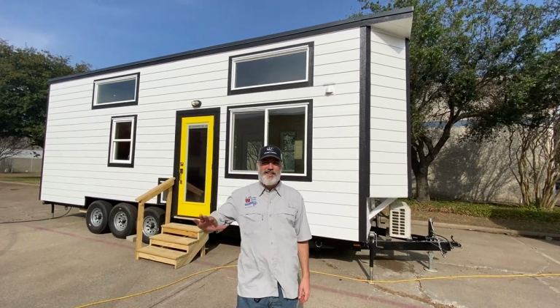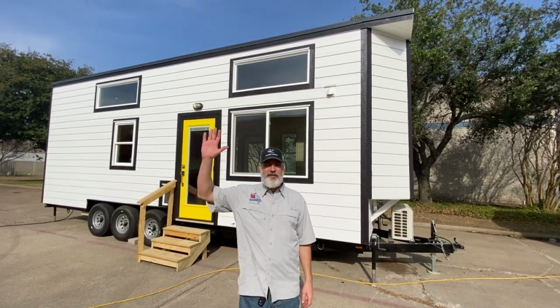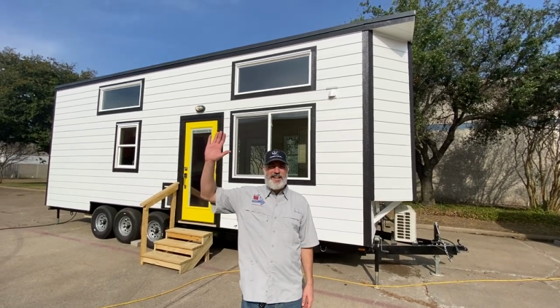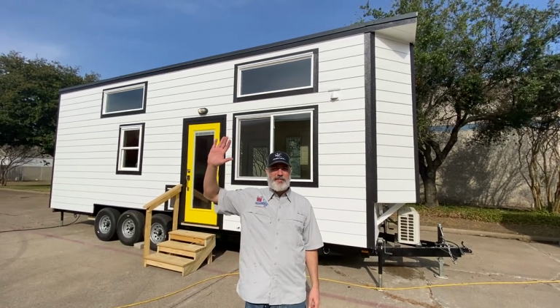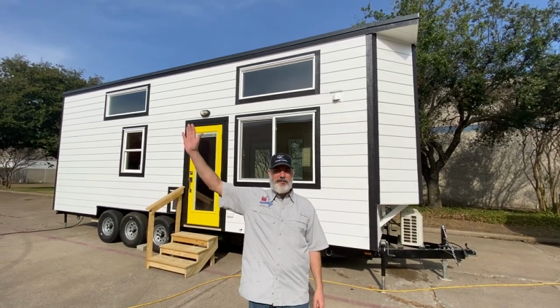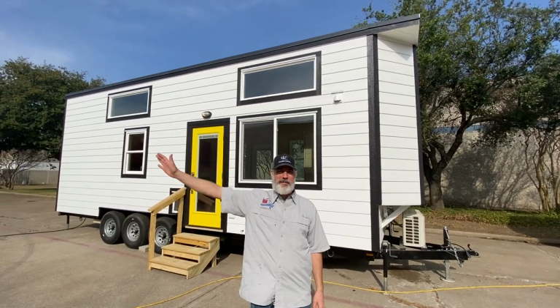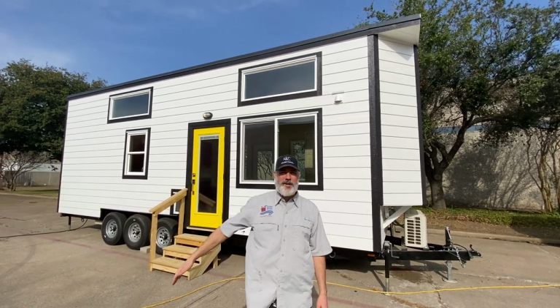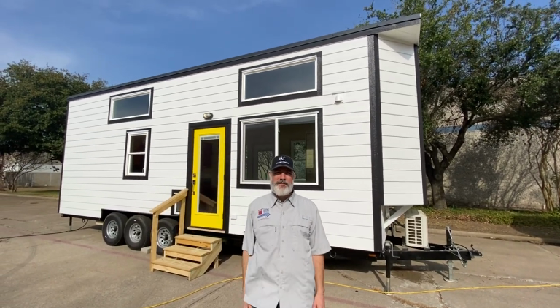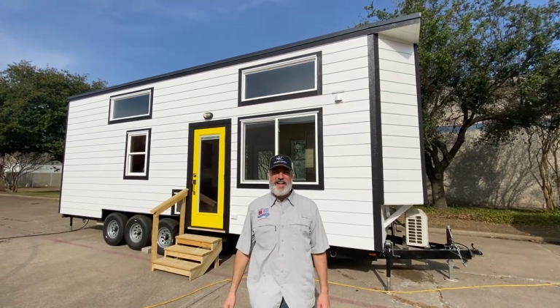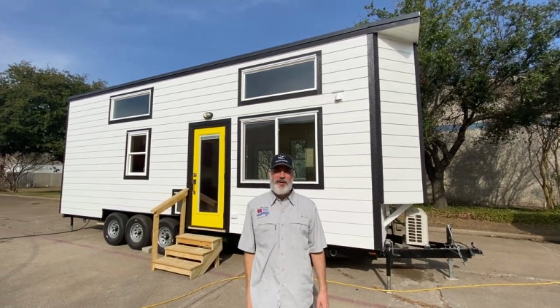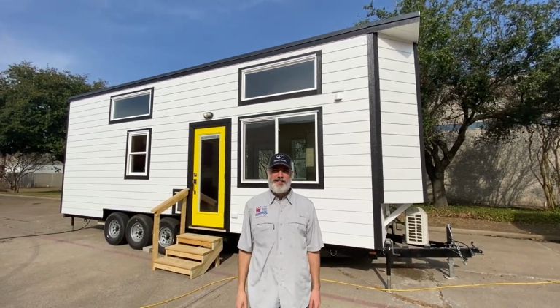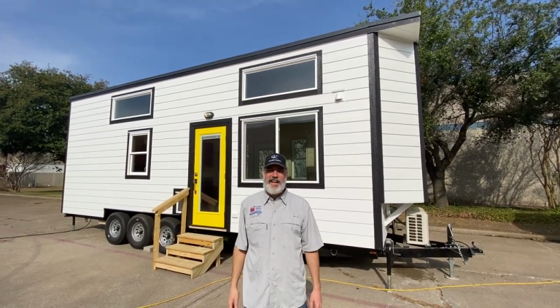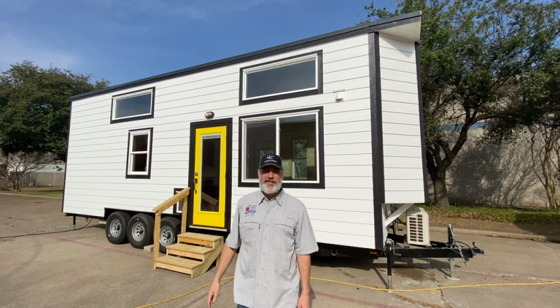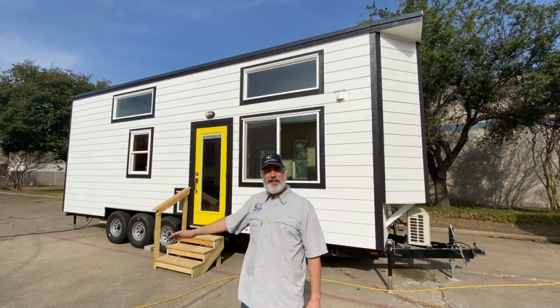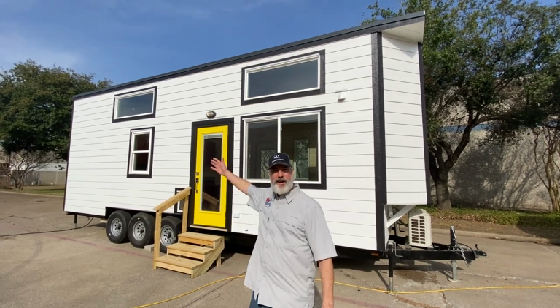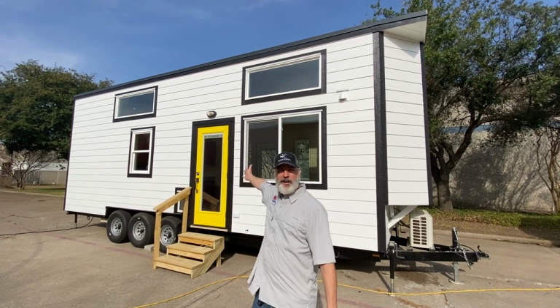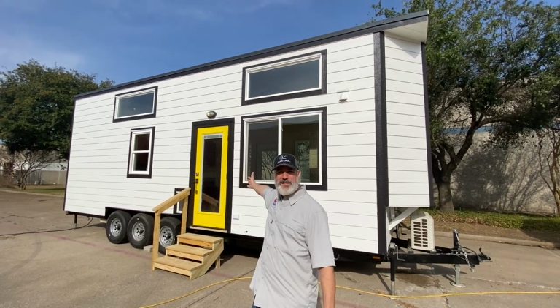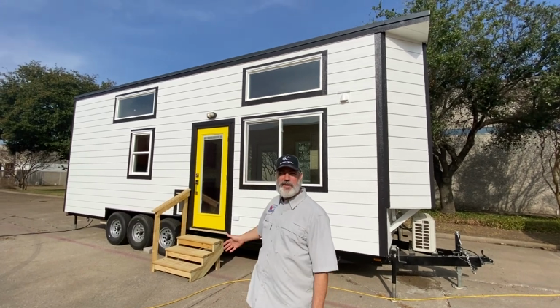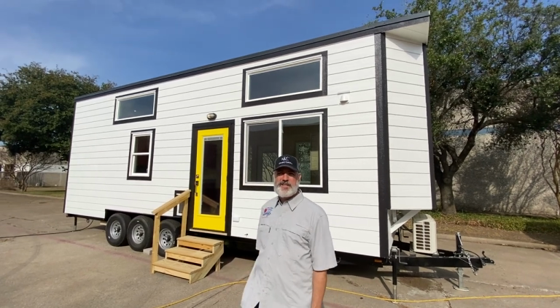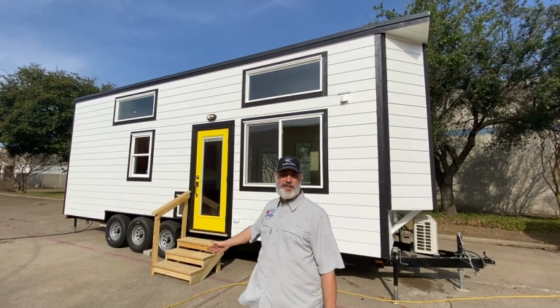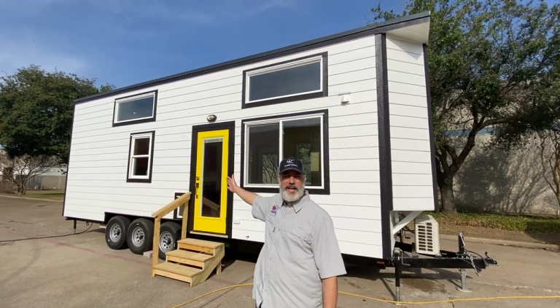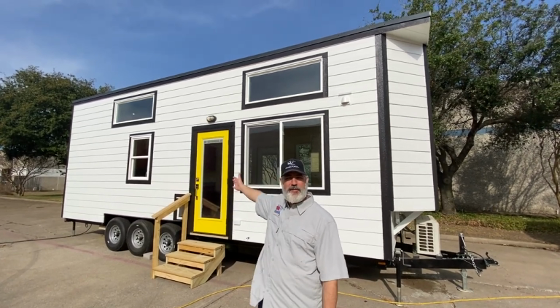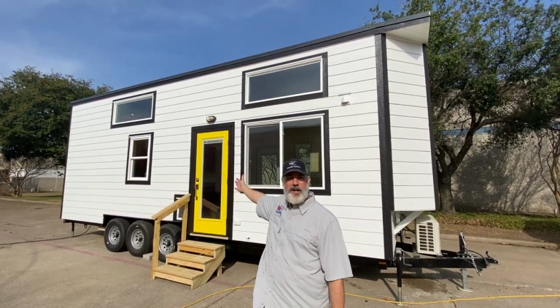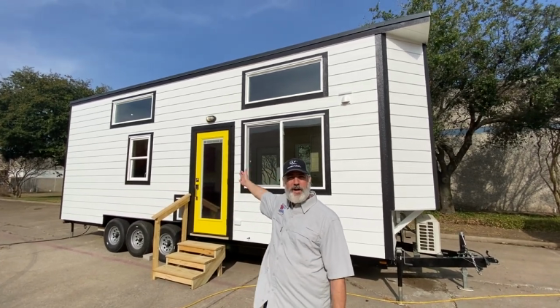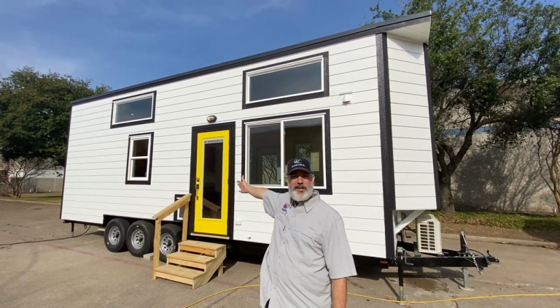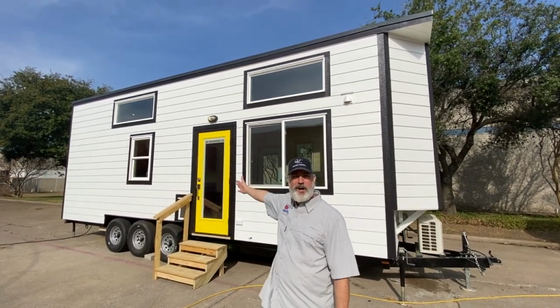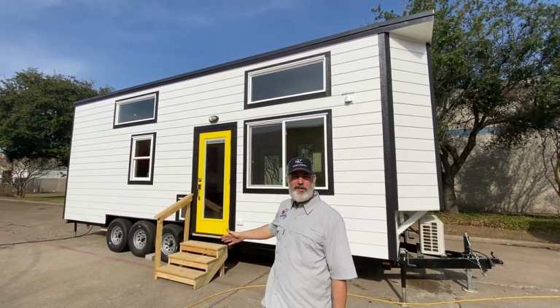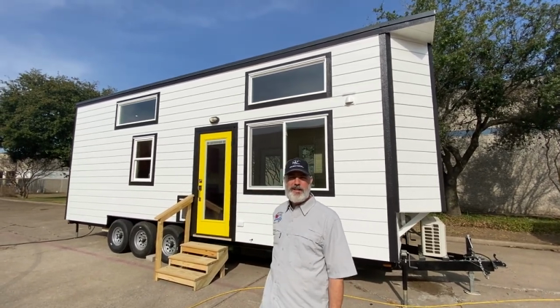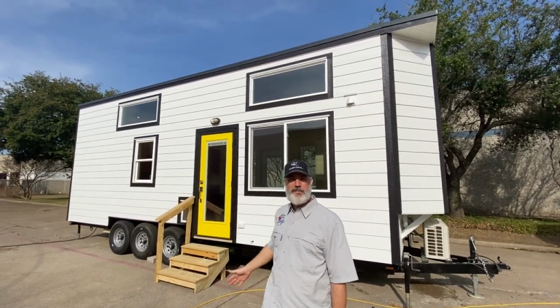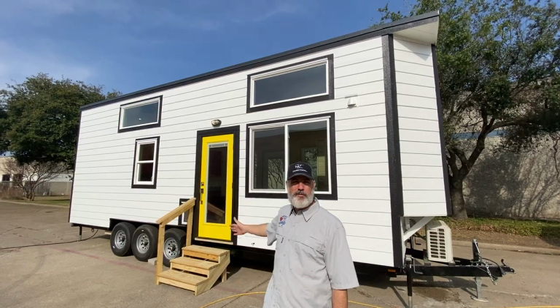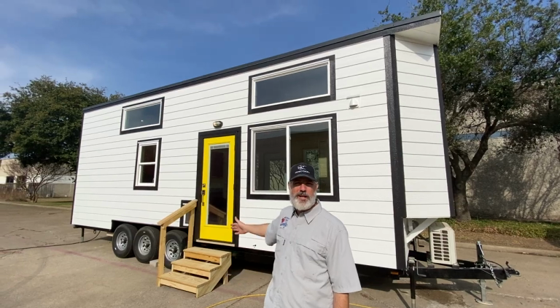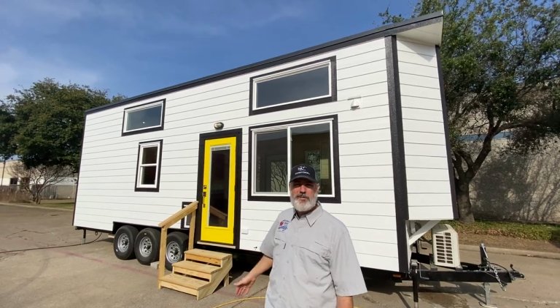Hey everybody, it's Peter from Indigo River Tiny Homes and we're standing in front of our latest build, which is a 28-foot Pioneer model custom built for a customer.